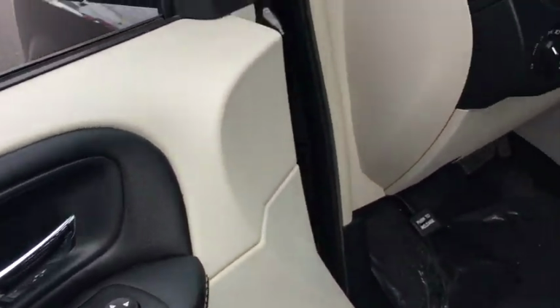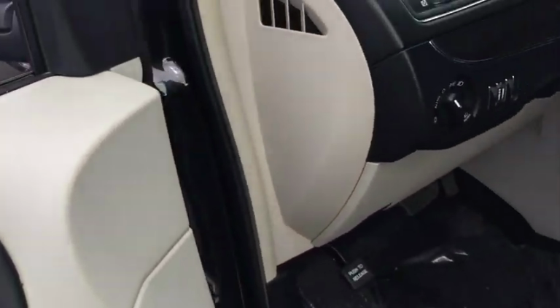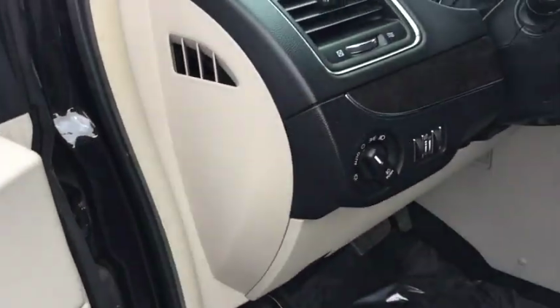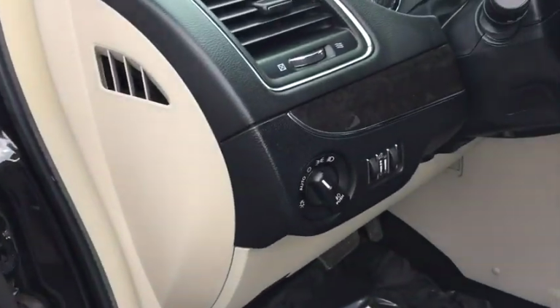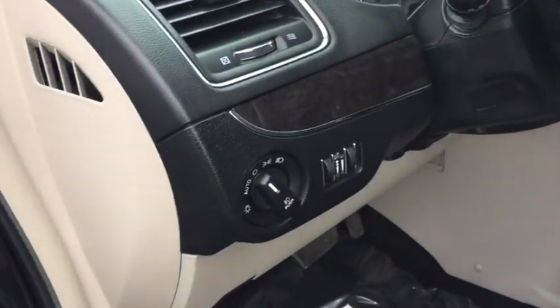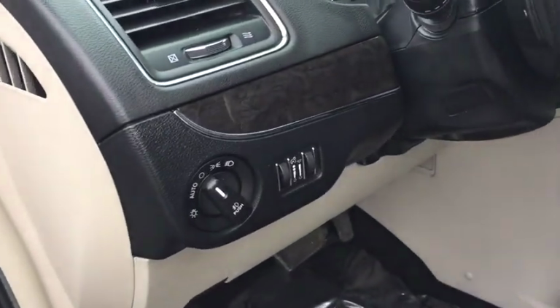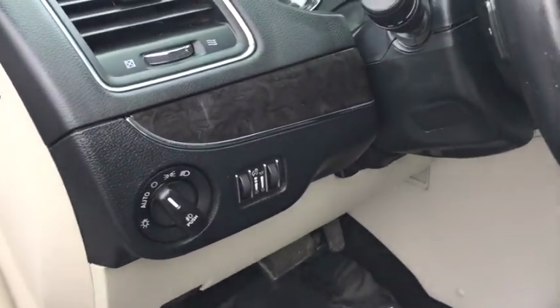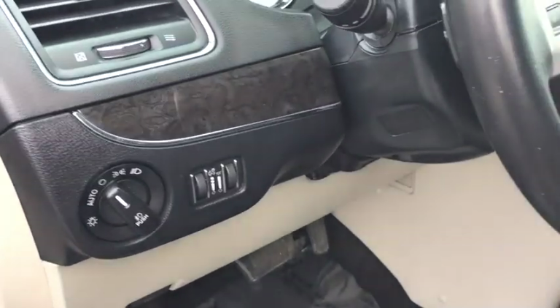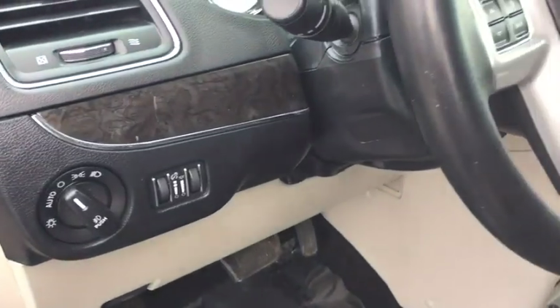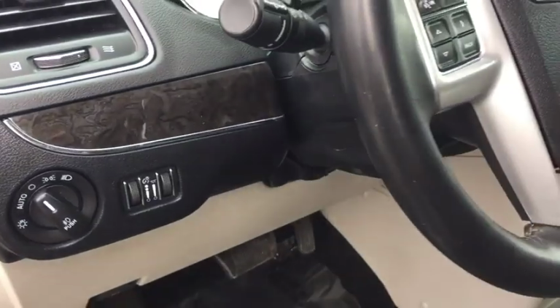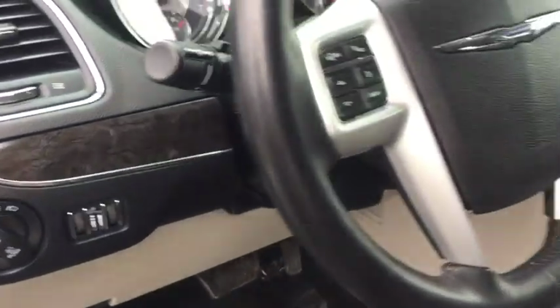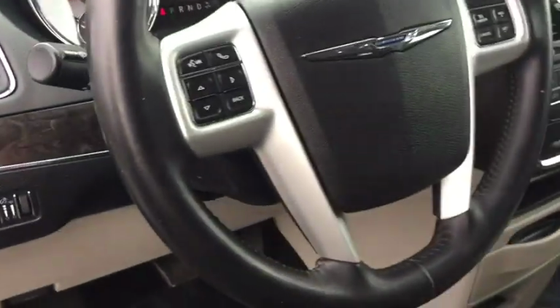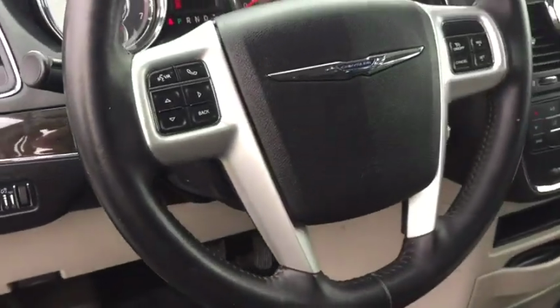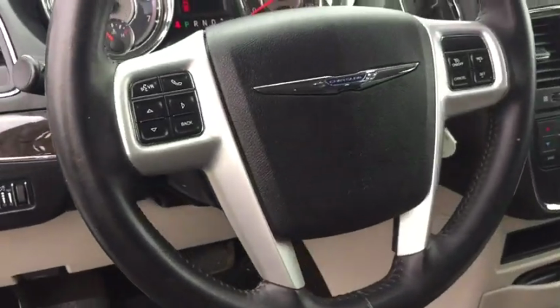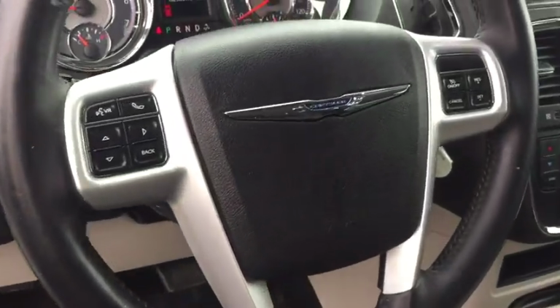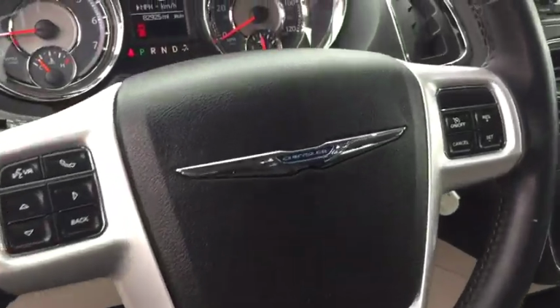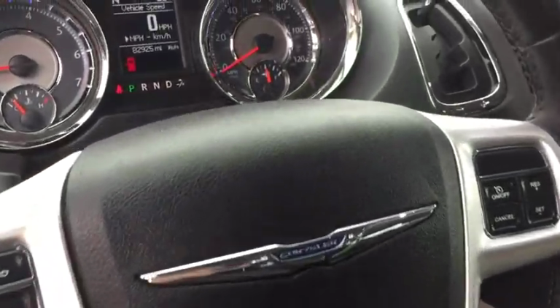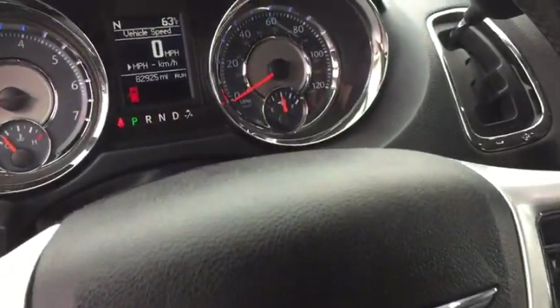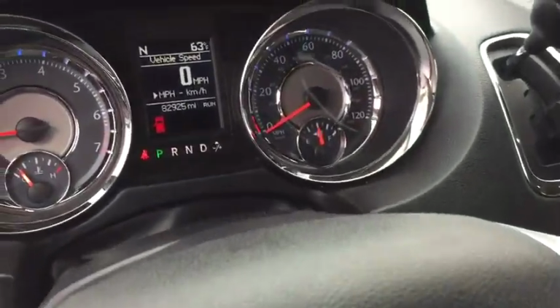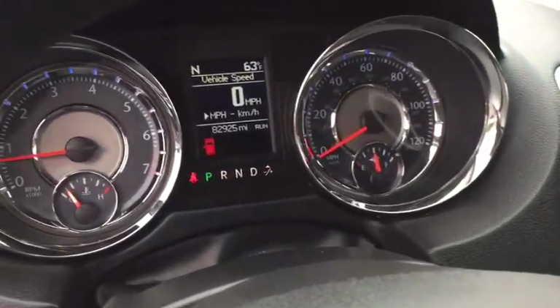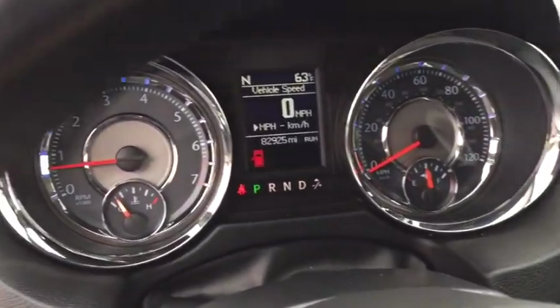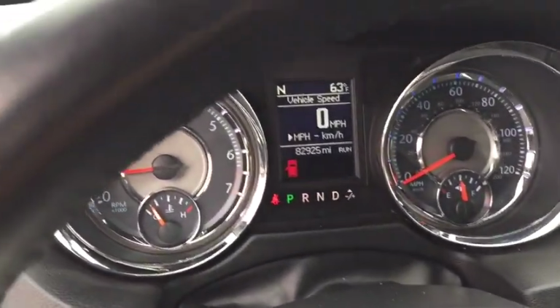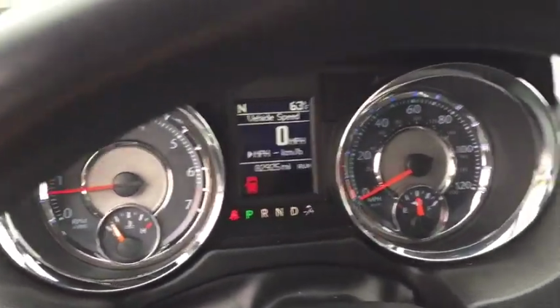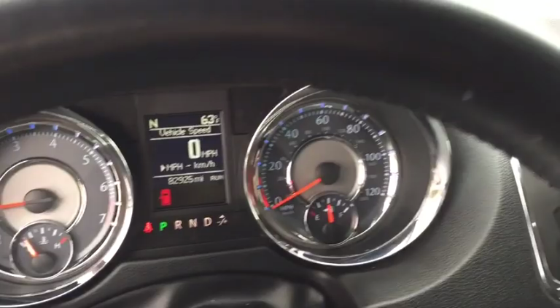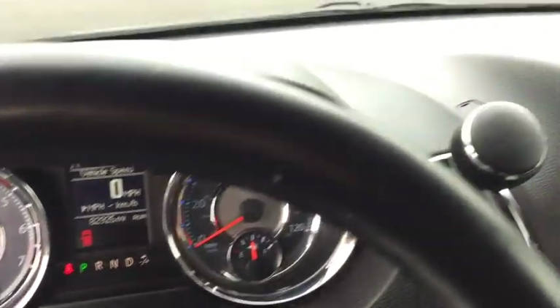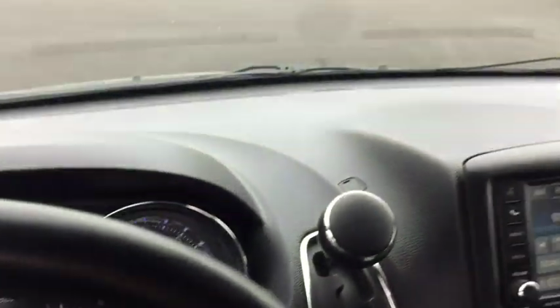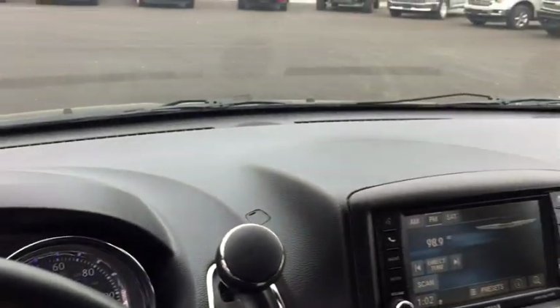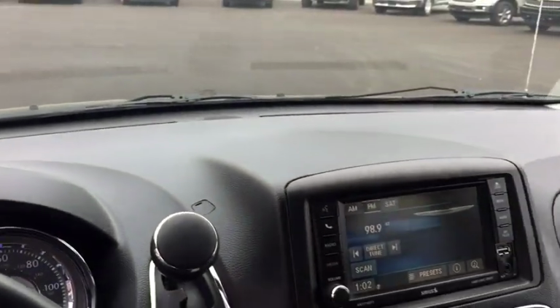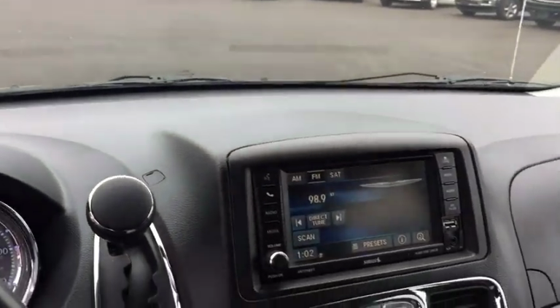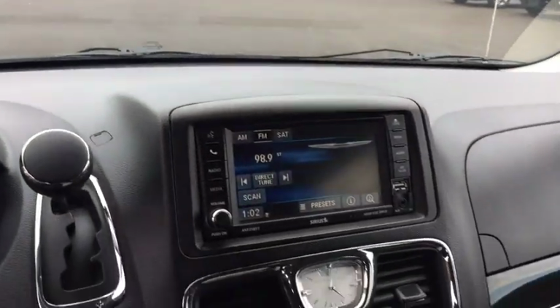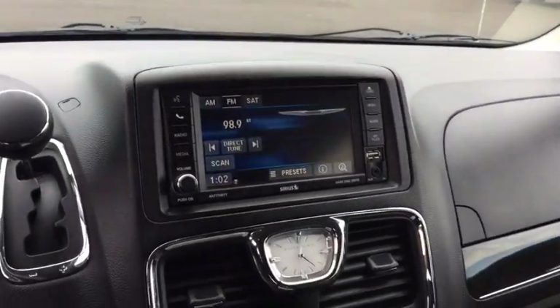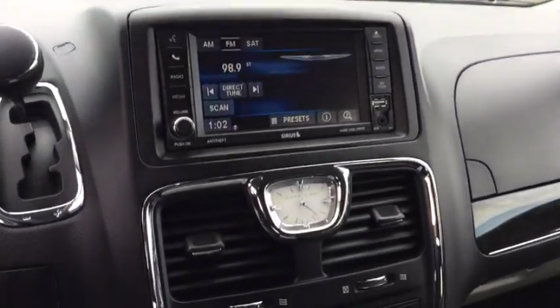Cruise control, hard disk drive media storage, aluminum wheels, auto-dimming rear-view mirror, front-wheel drive, climate control, universal garage door opener. Come see the car for yourself.